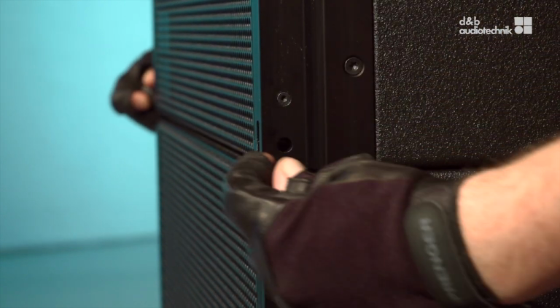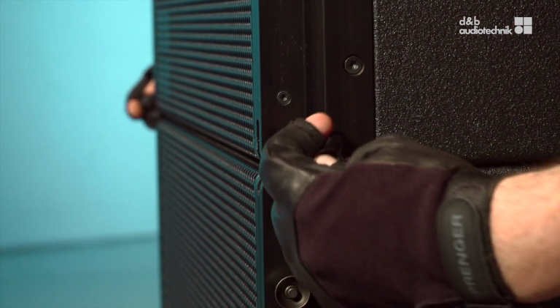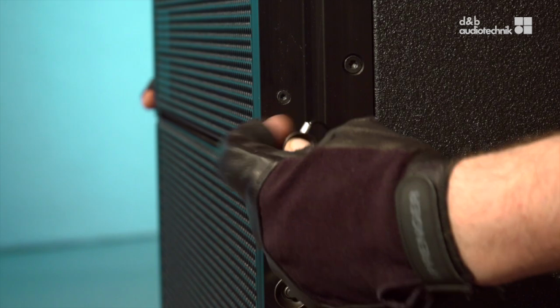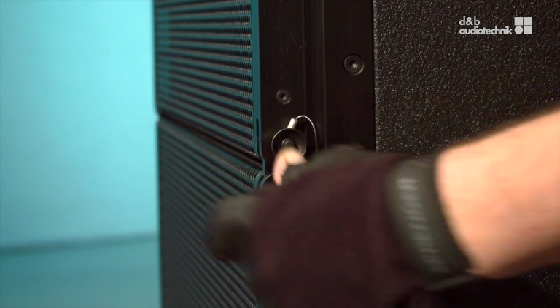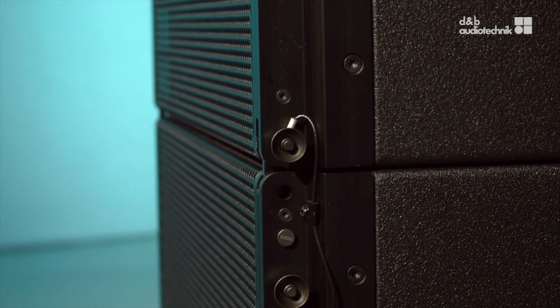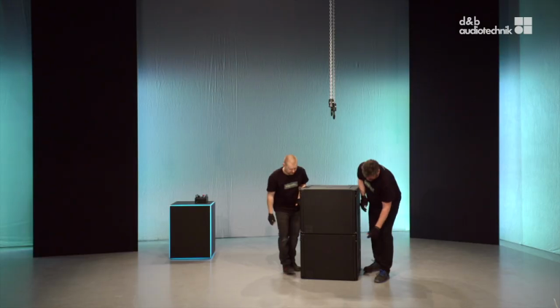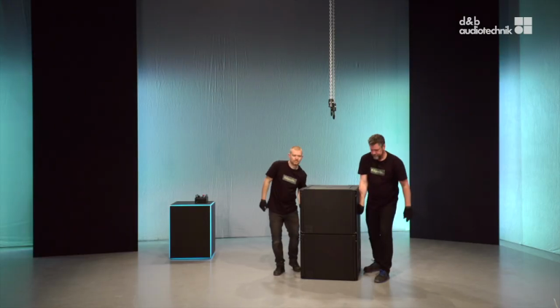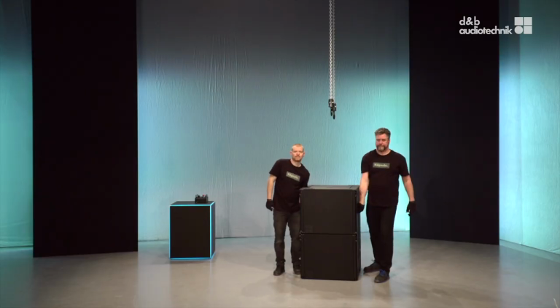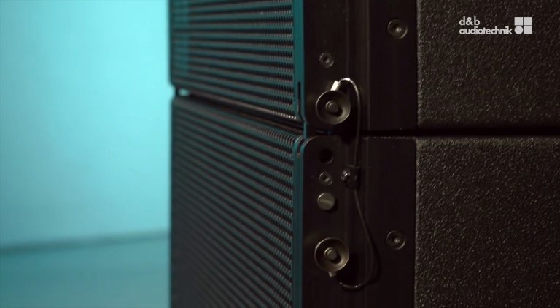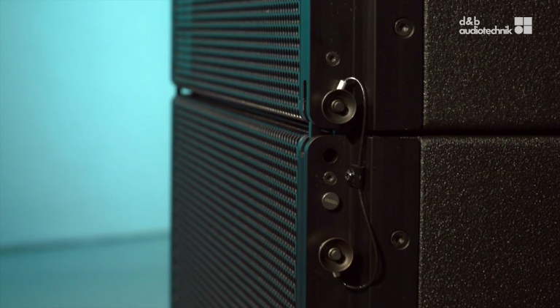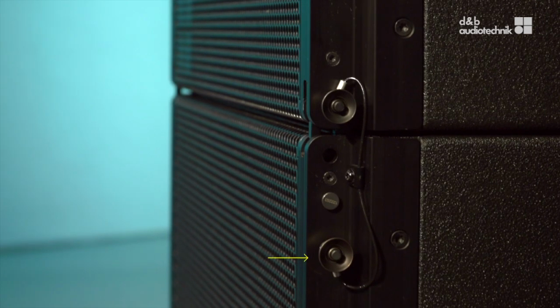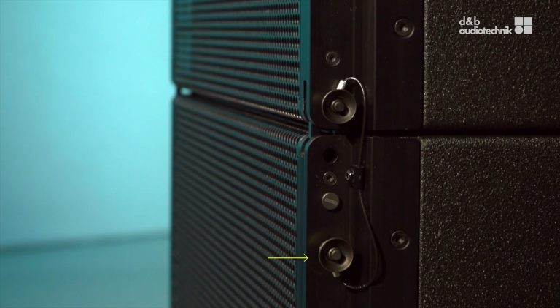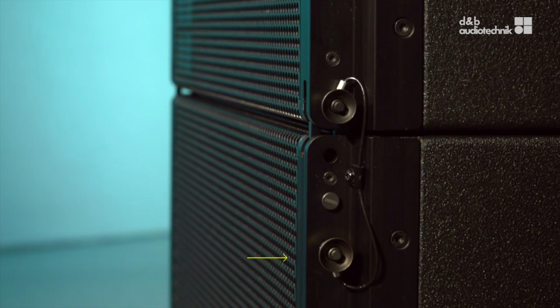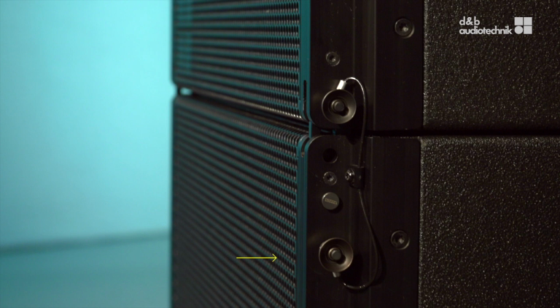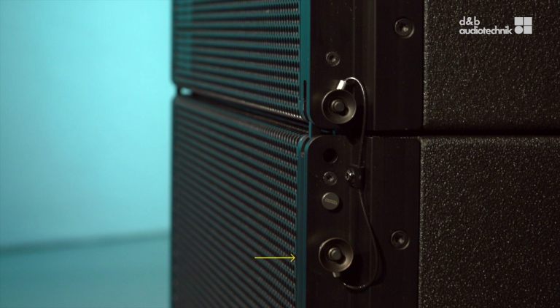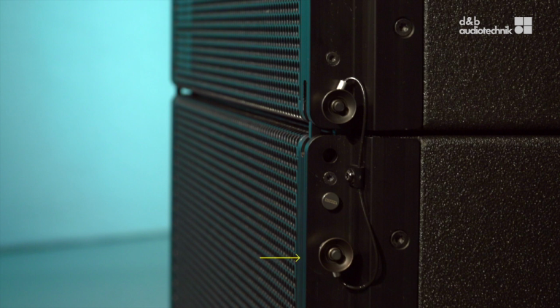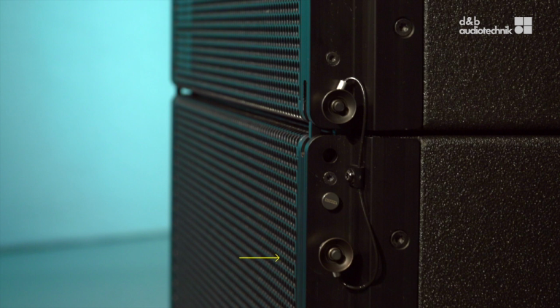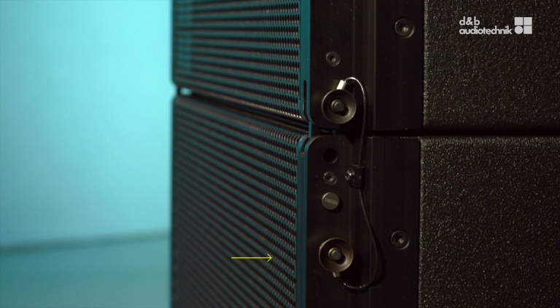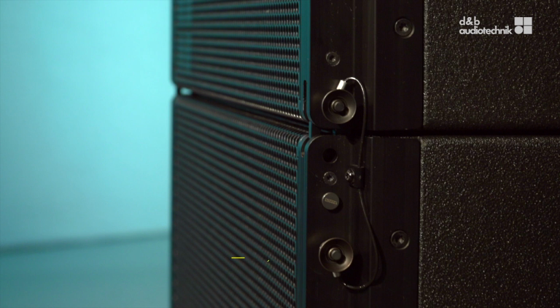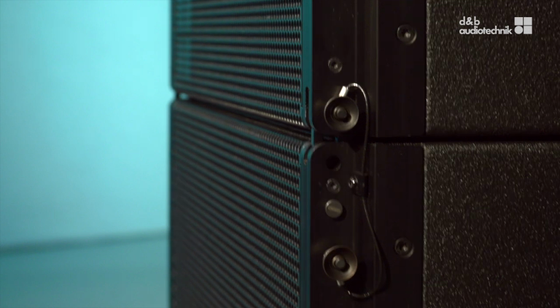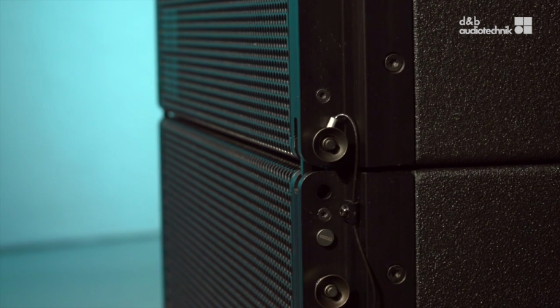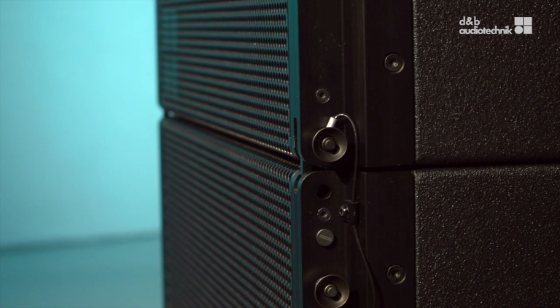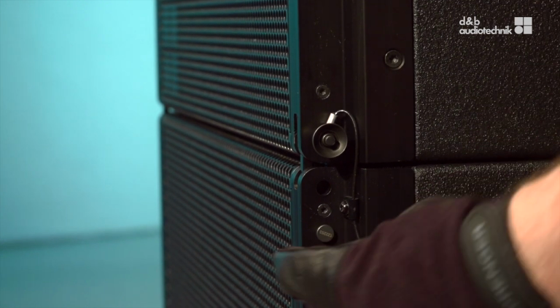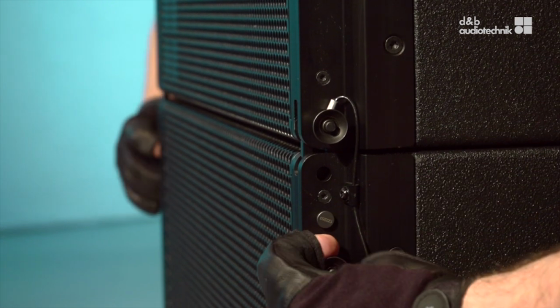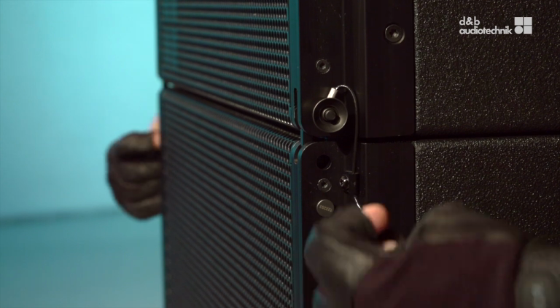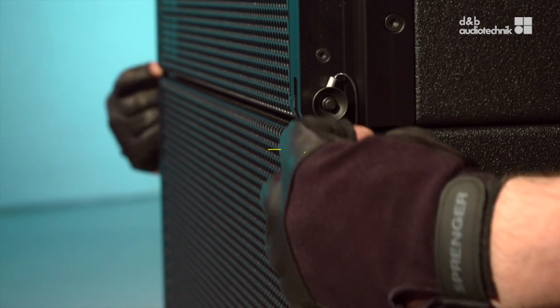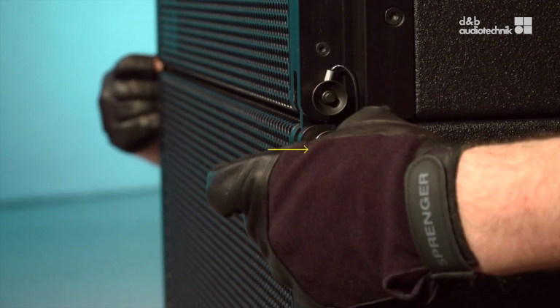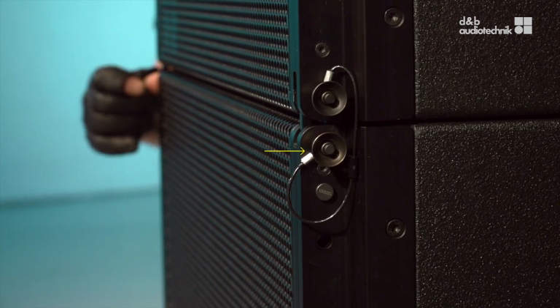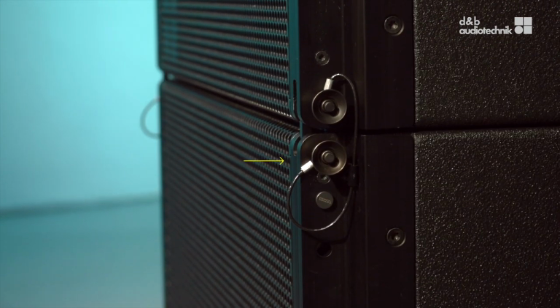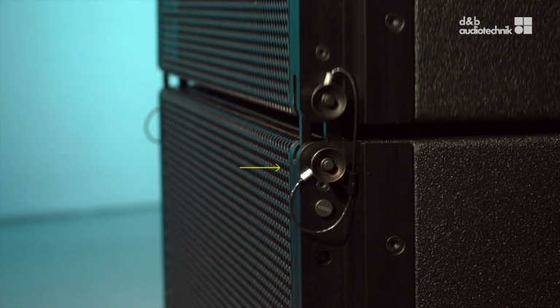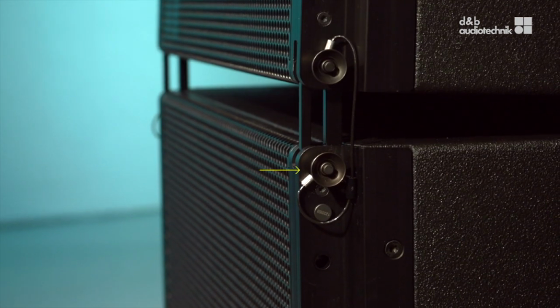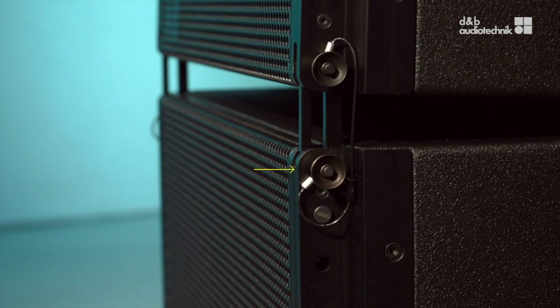Connect the front links. A flown array of XSL sub-loudspeakers can be rigged in different configurations. This is the setting to apply for a straight array. Swap the pin position of the lower cabinet to apply splay between cabinets.